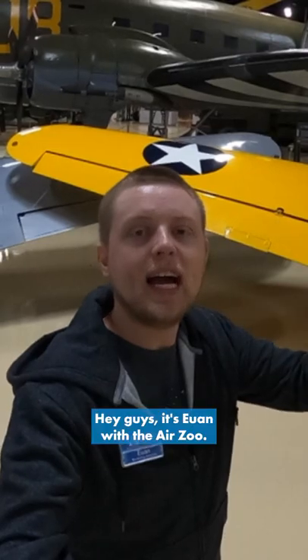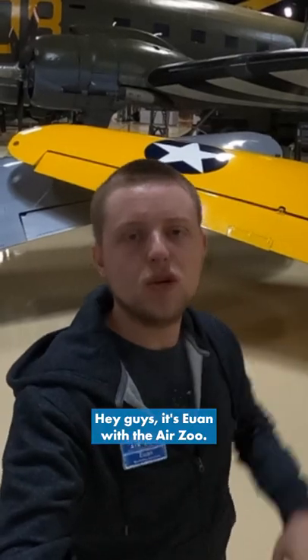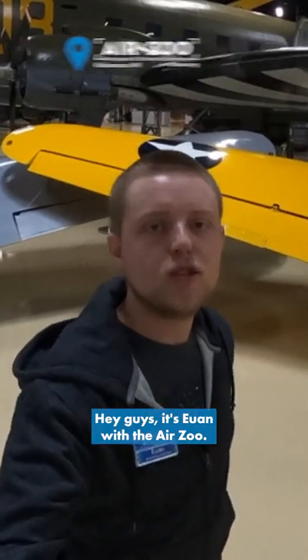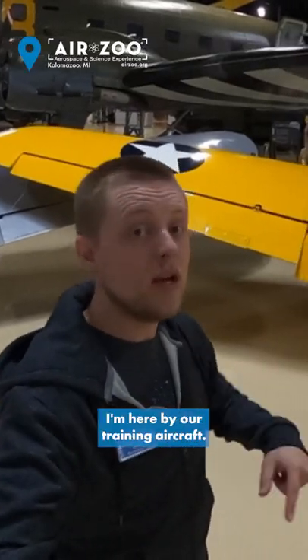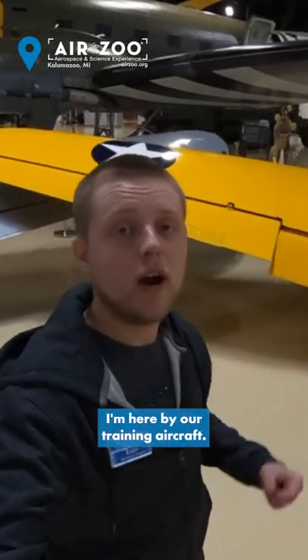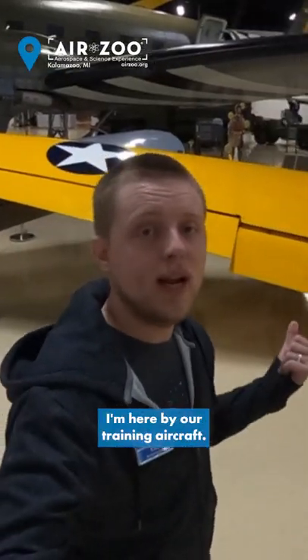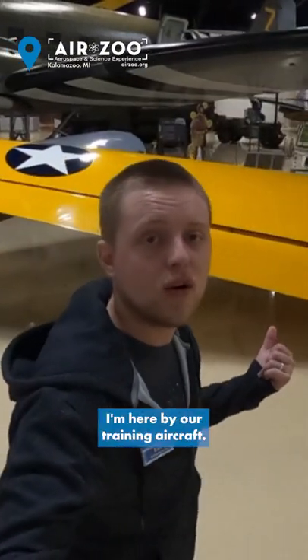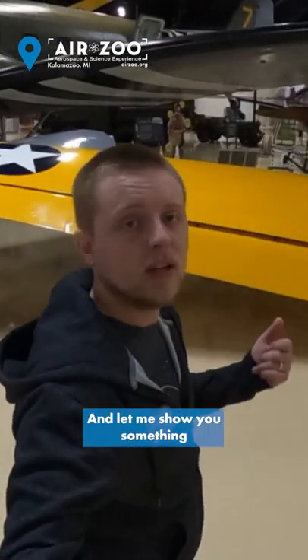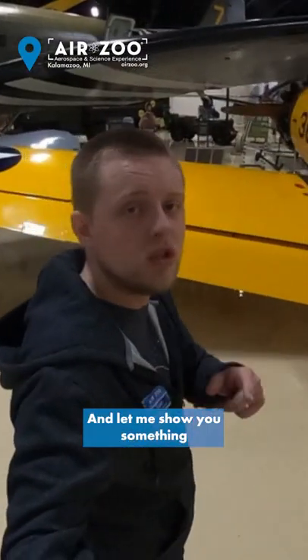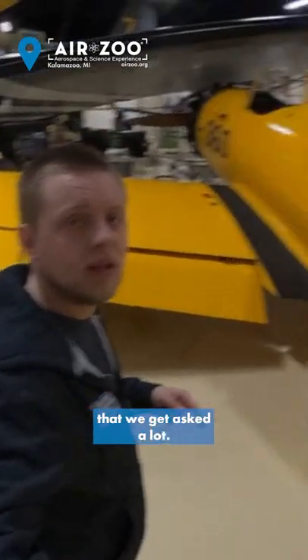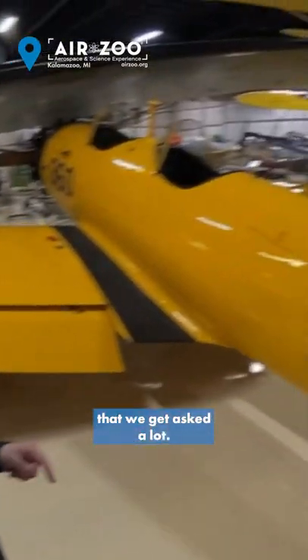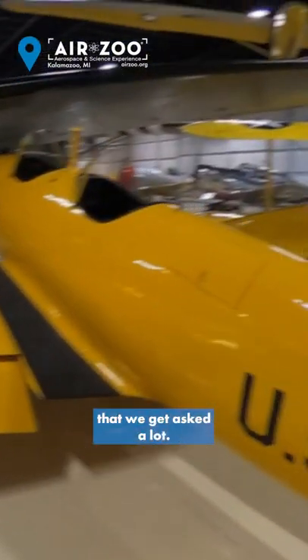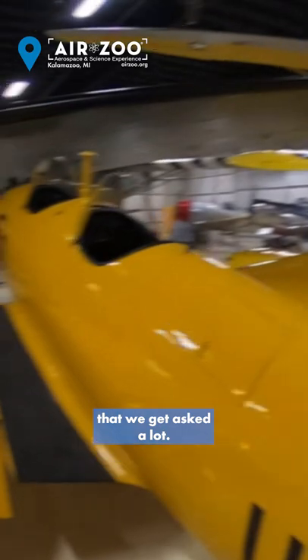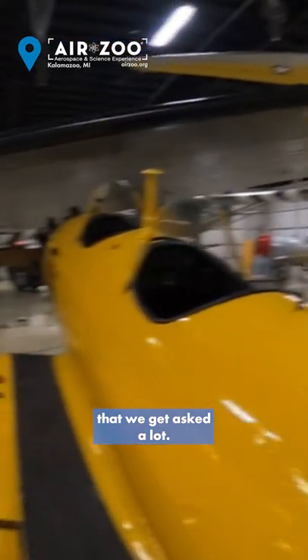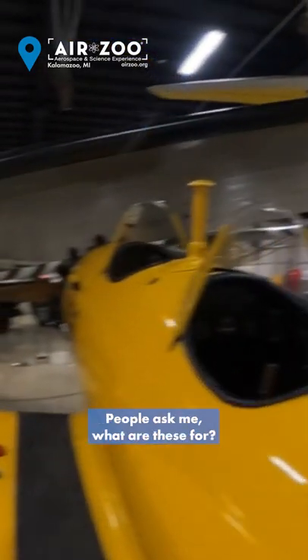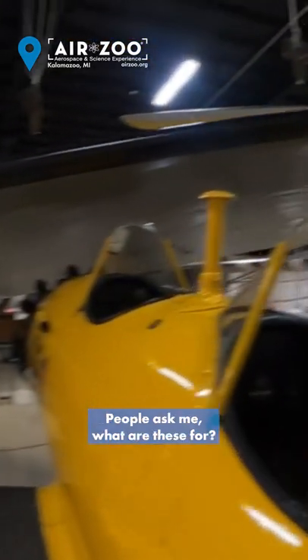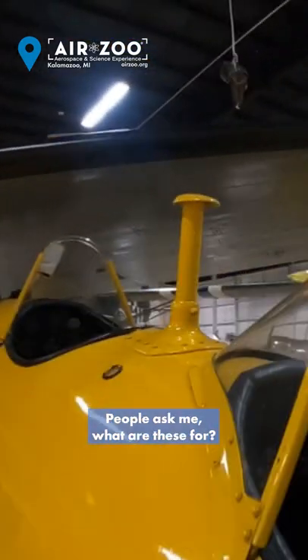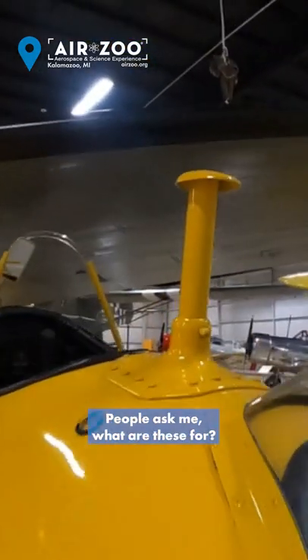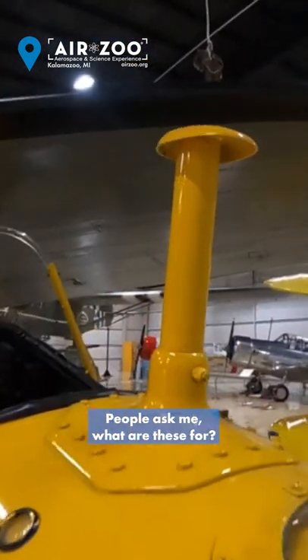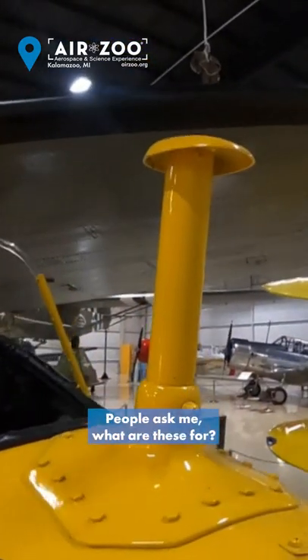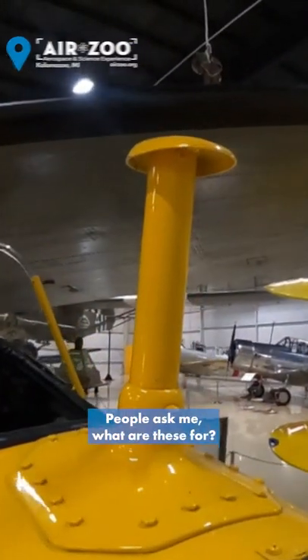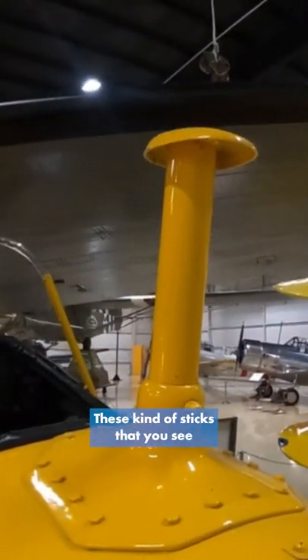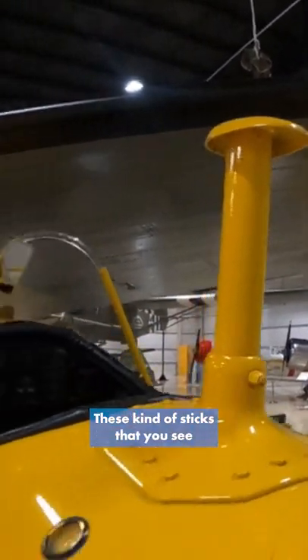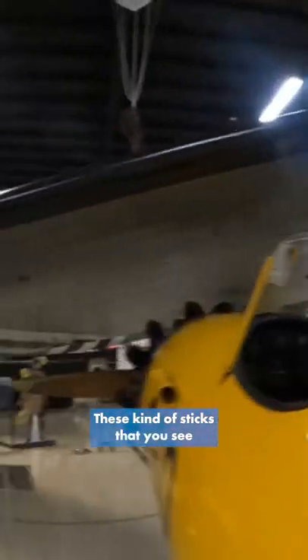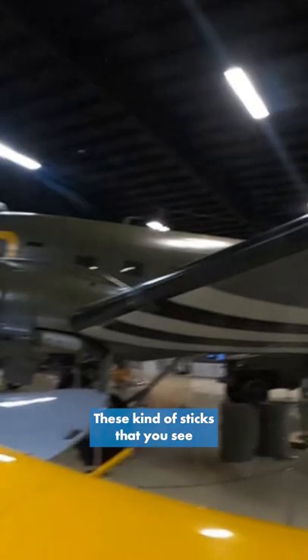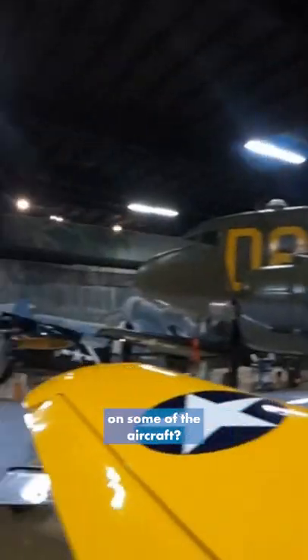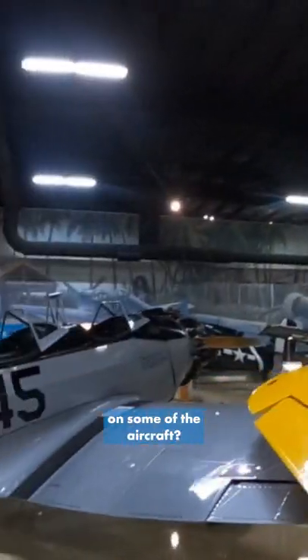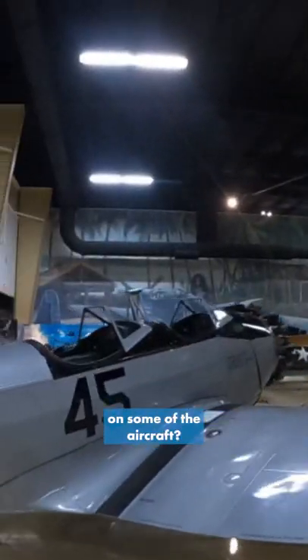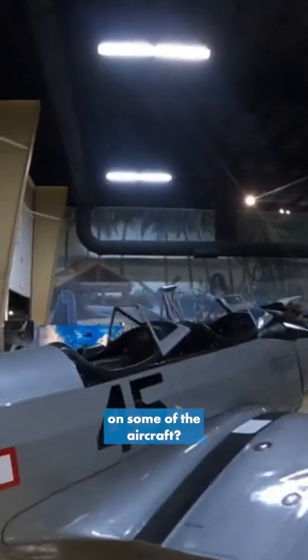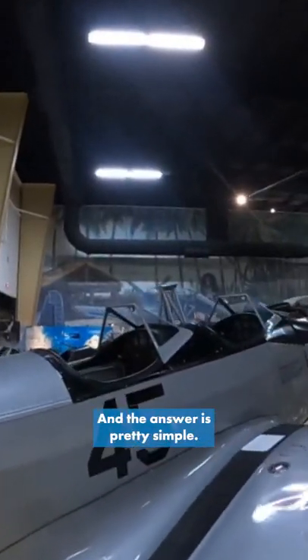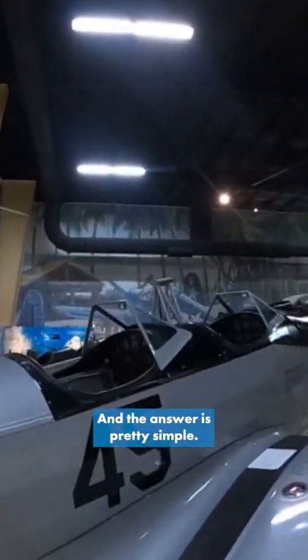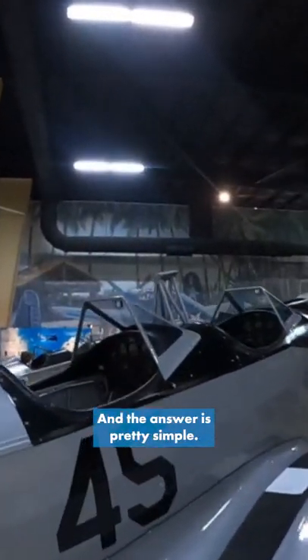Hey guys, it's Jim with the Air Zoo. I'm here by our training aircraft and let me show you something that we get asked a lot. People ask me, what are these for? These kind of sticks that you see on some of the aircraft, and the answer is...